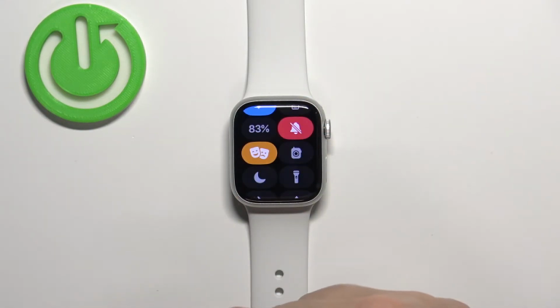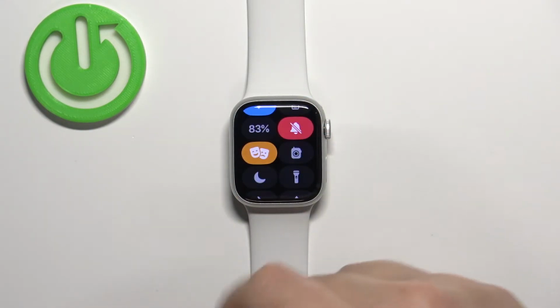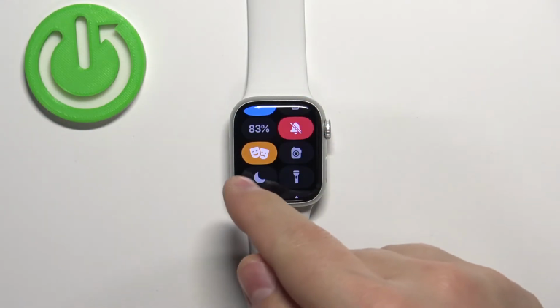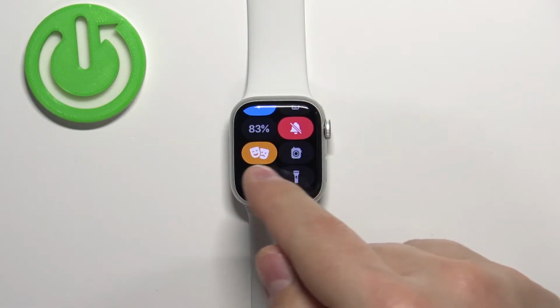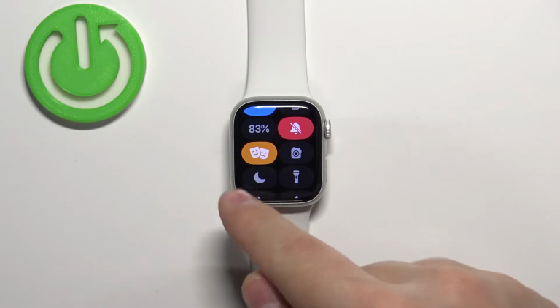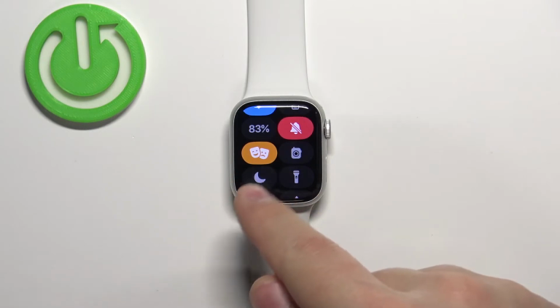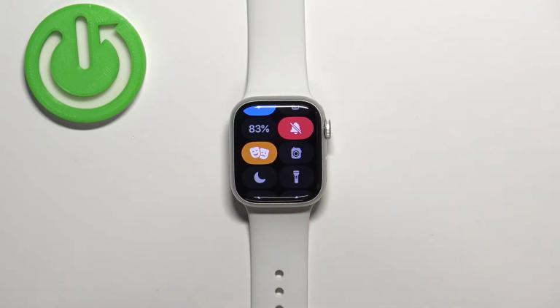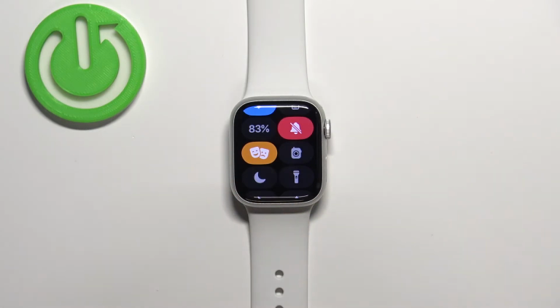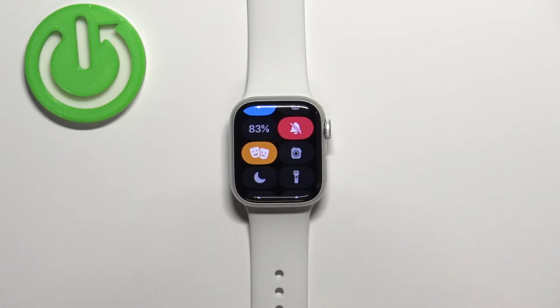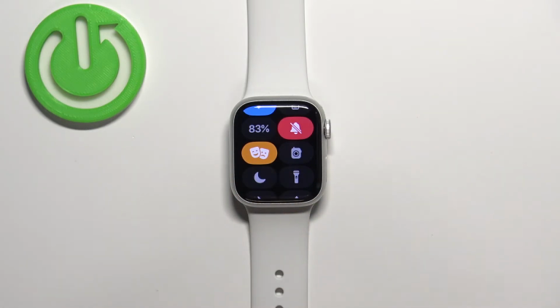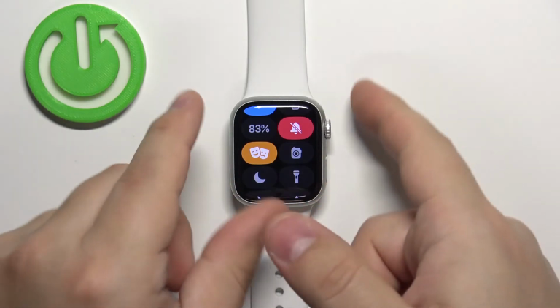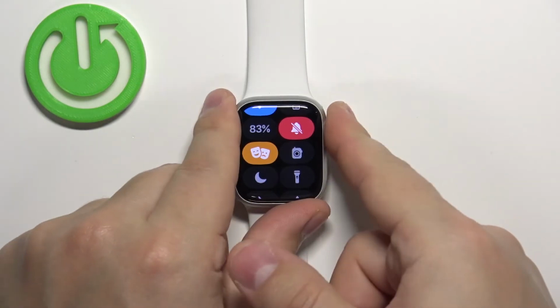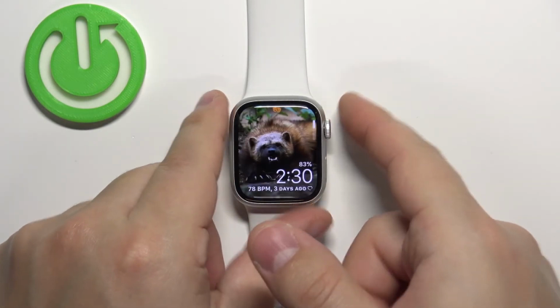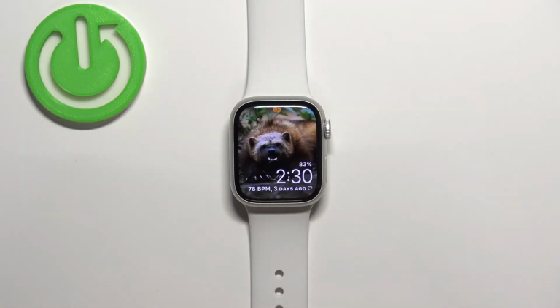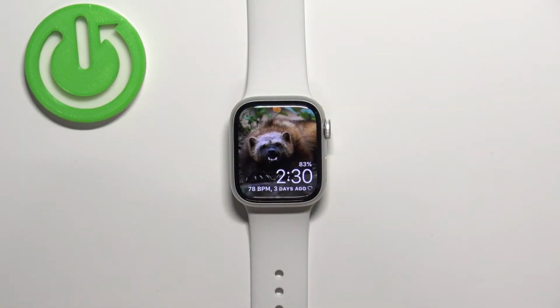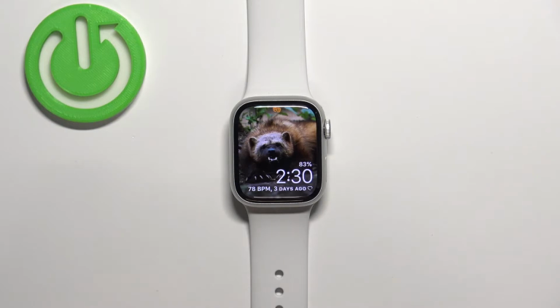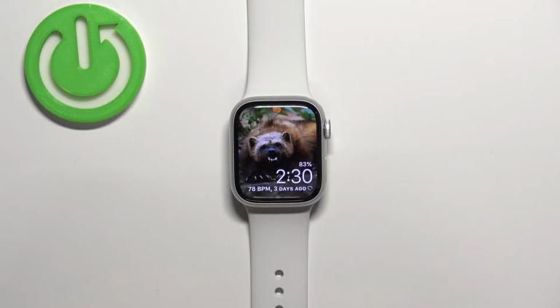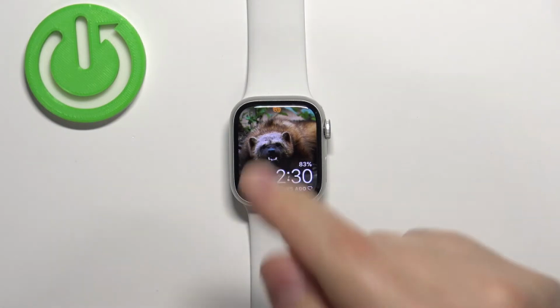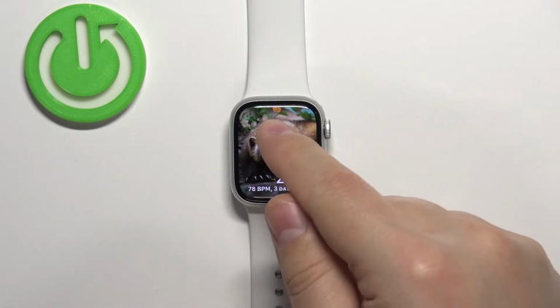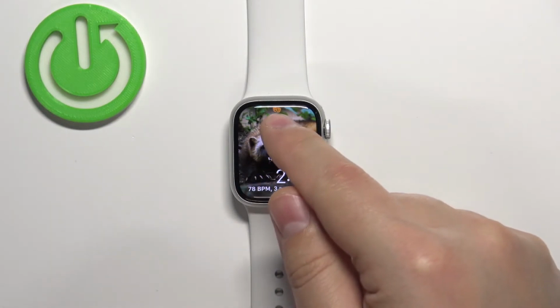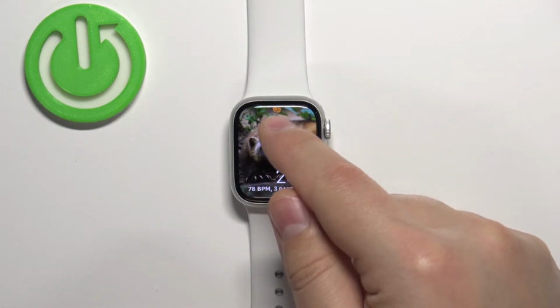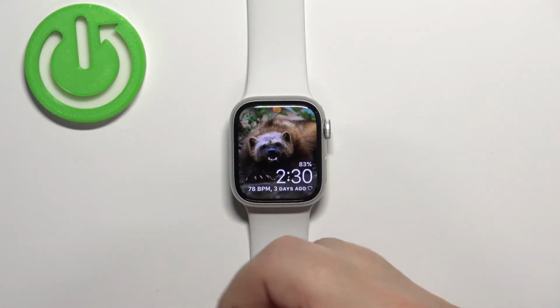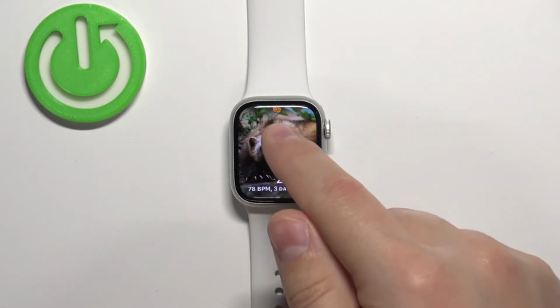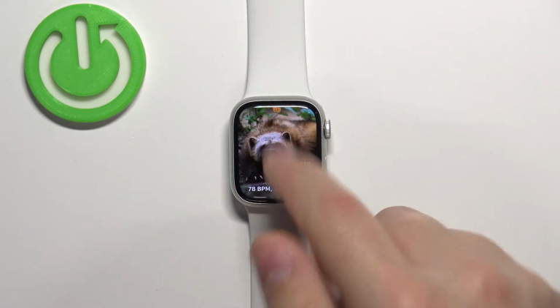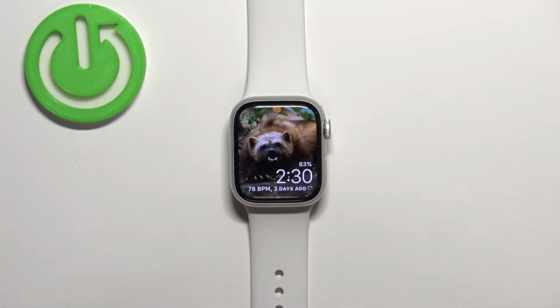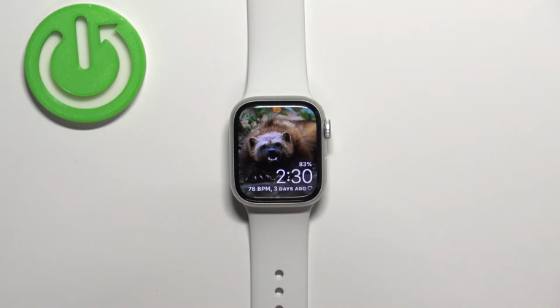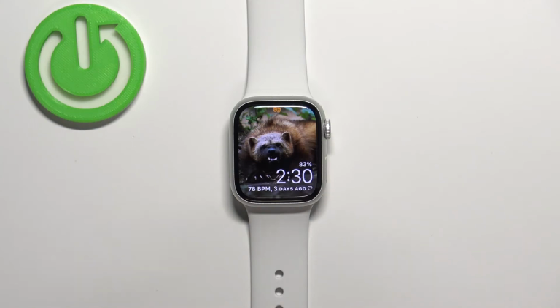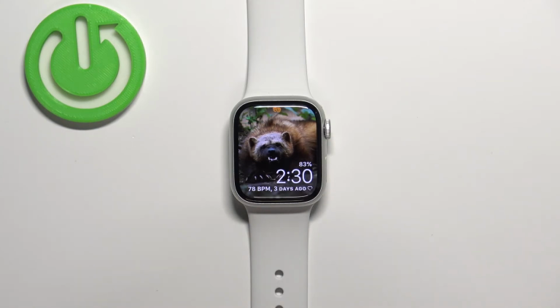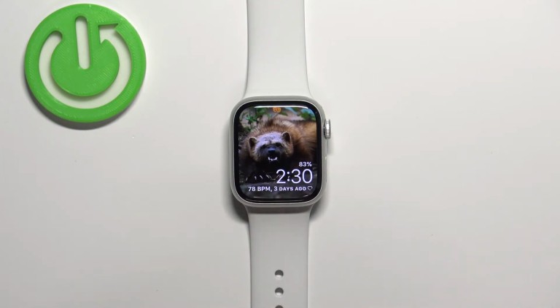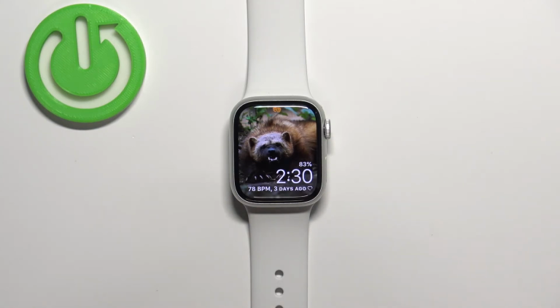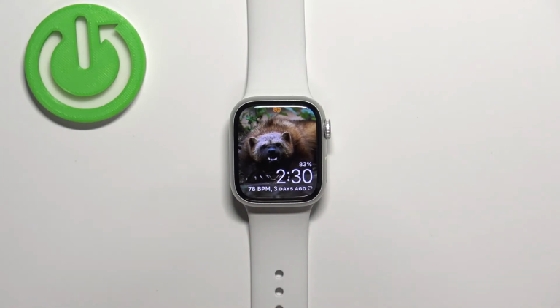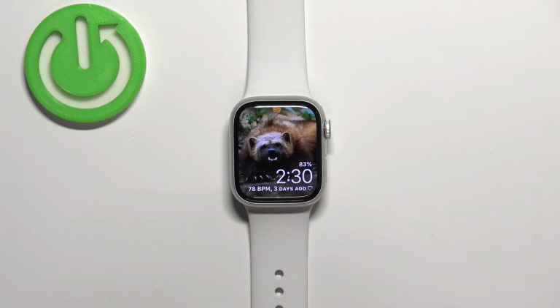As you can see, the icon changed color, which means that the theater mode is enabled. You can press the crown button to go back to the watch face. You'll also notice that the theater mode icon appears at the top of the watch face, indicating that the mode is active.